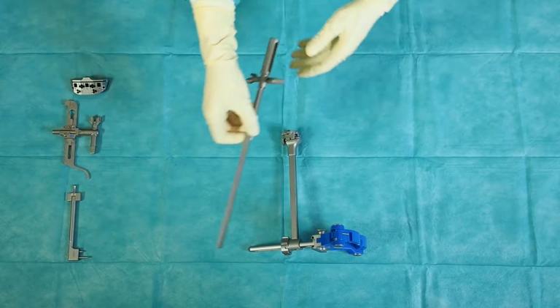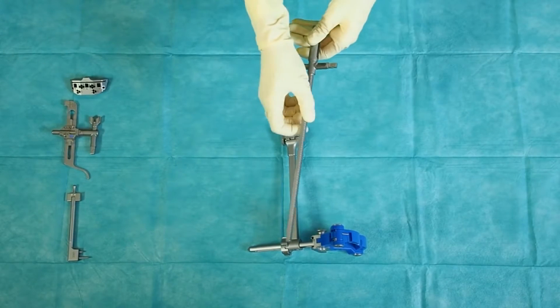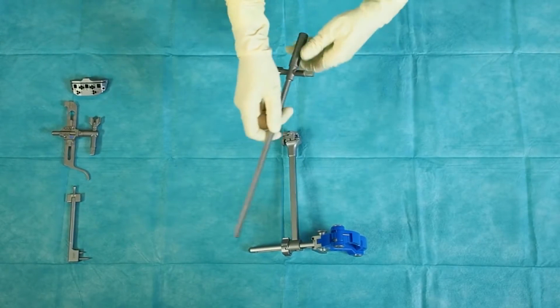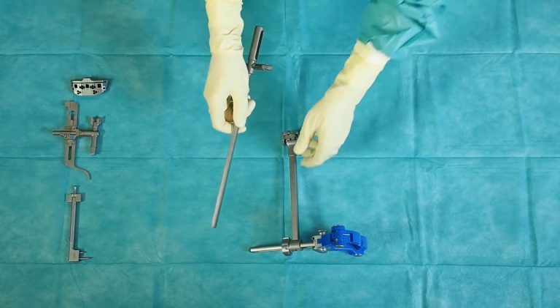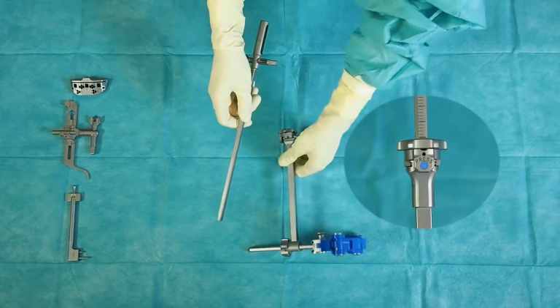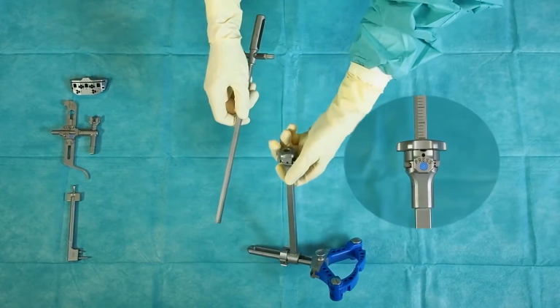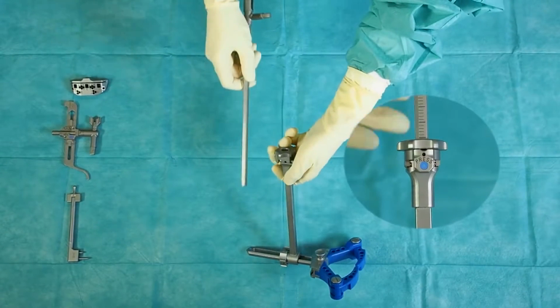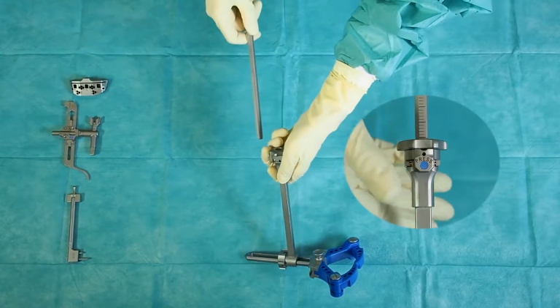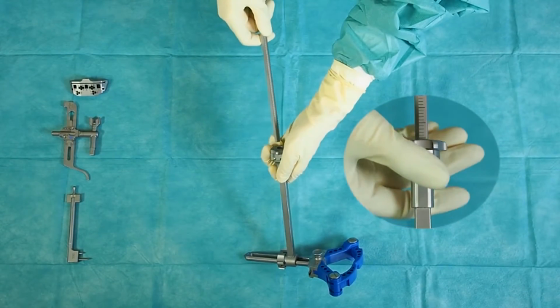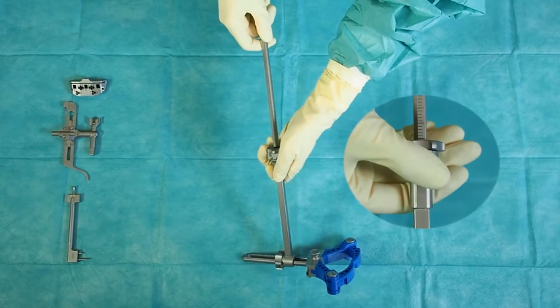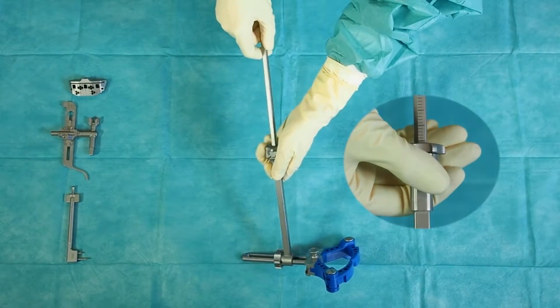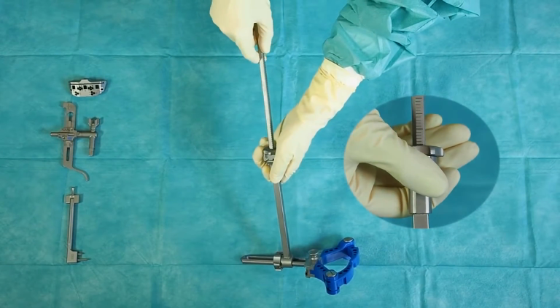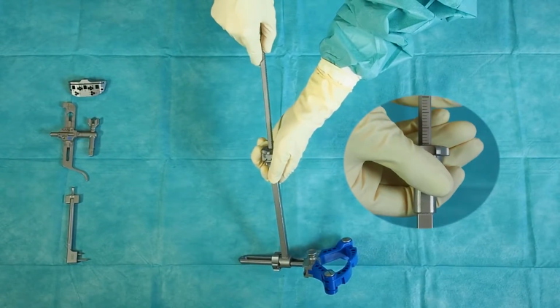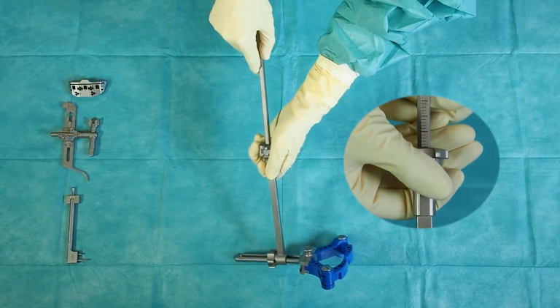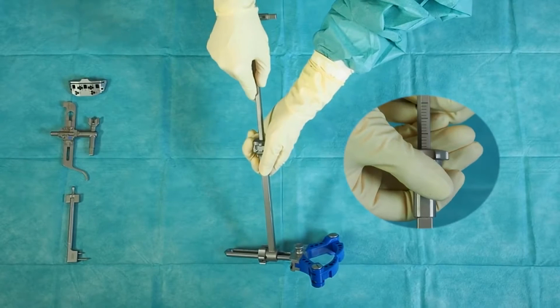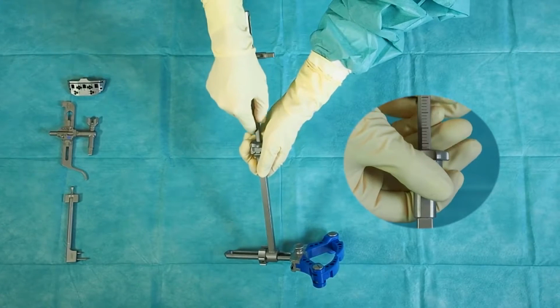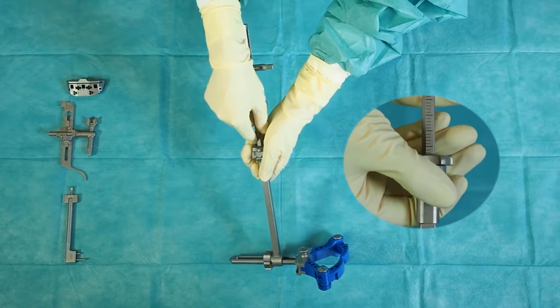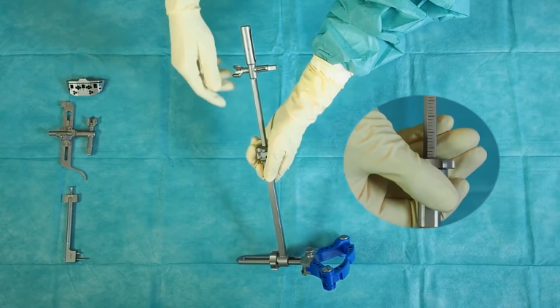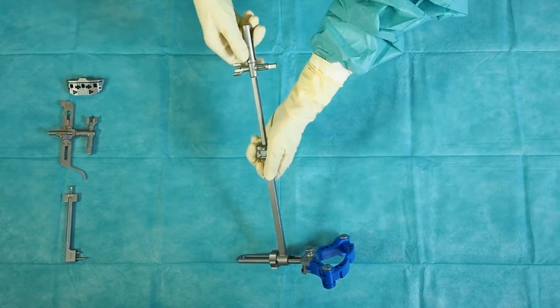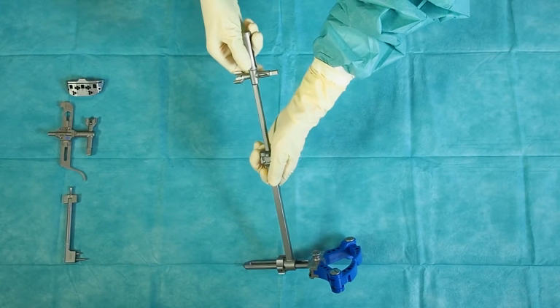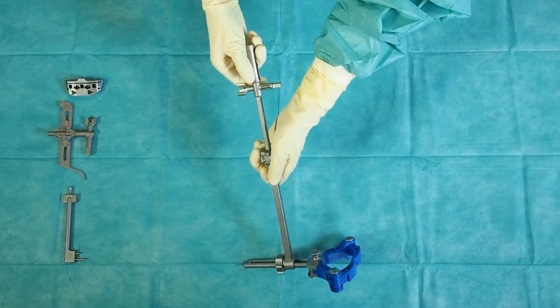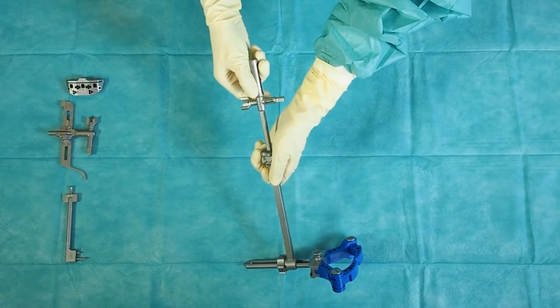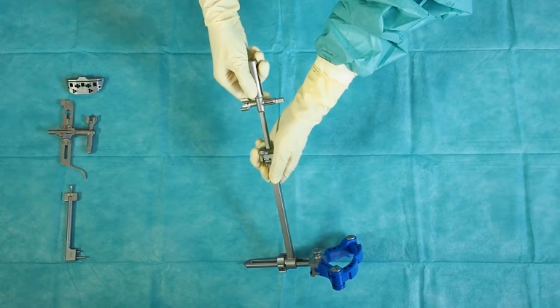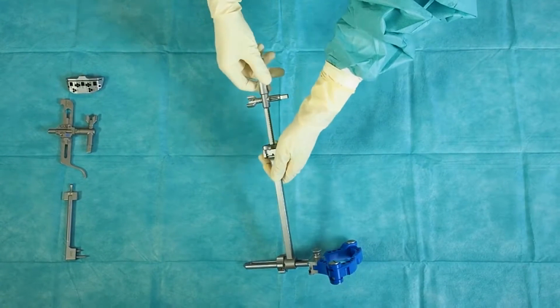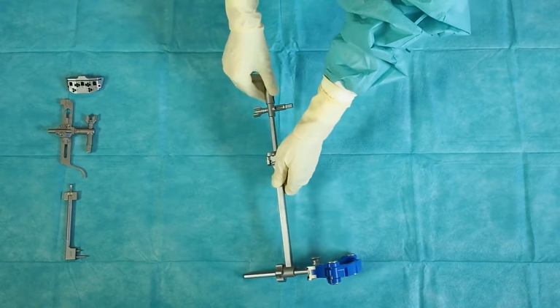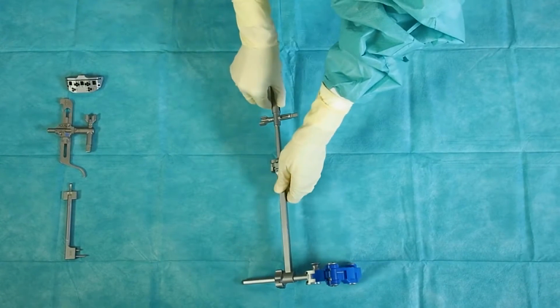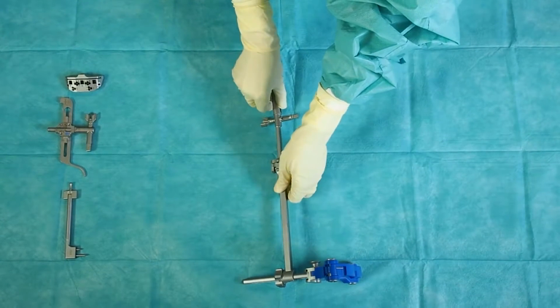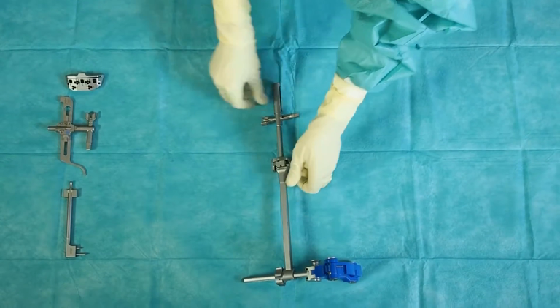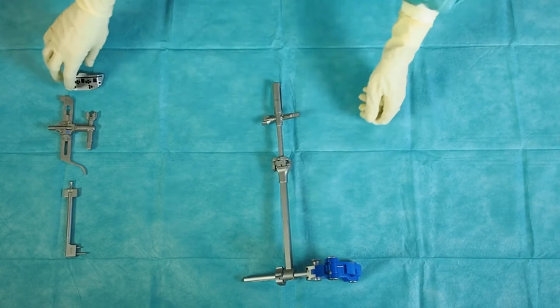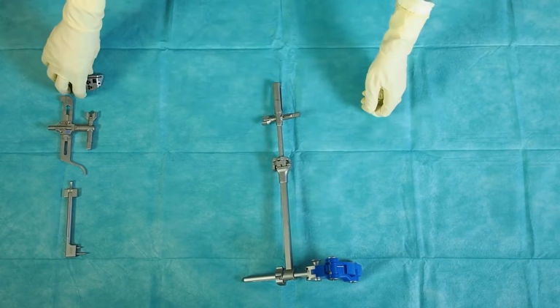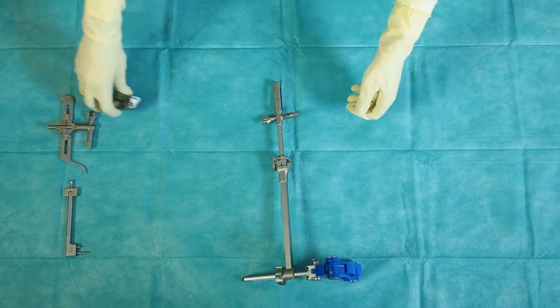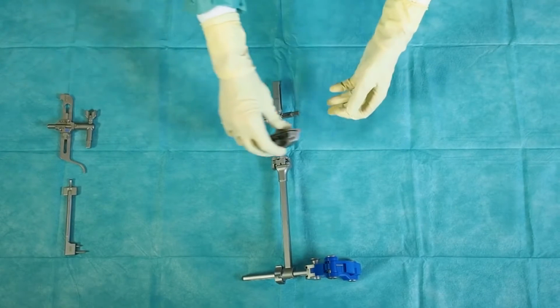Push on the handle adjusting wheel to release the locking mechanism. Engage the holding rod in the handle. Release the wheel when the desired level is reached.